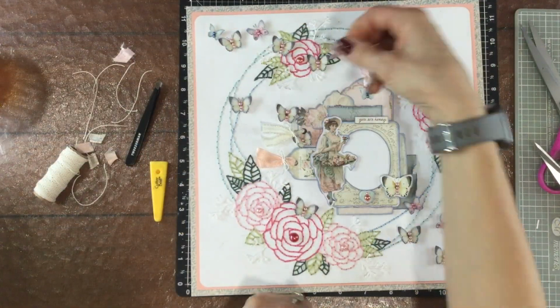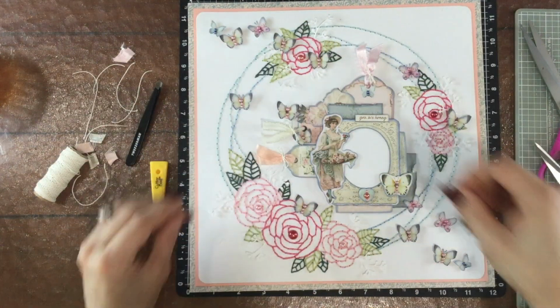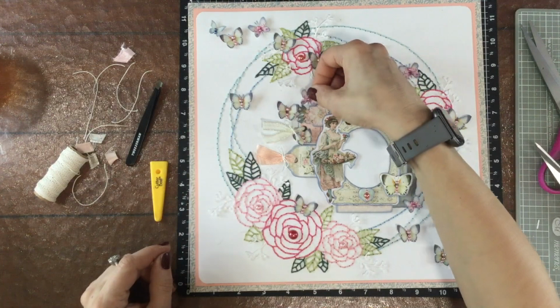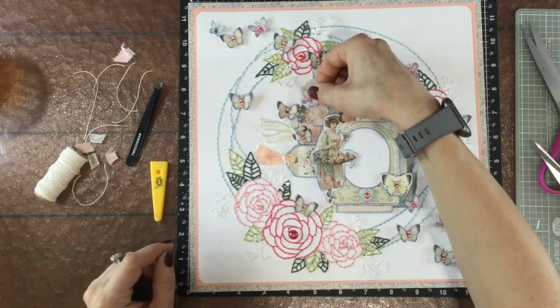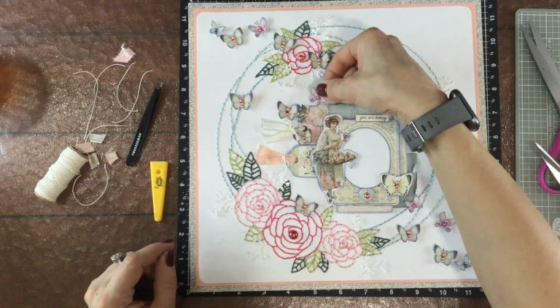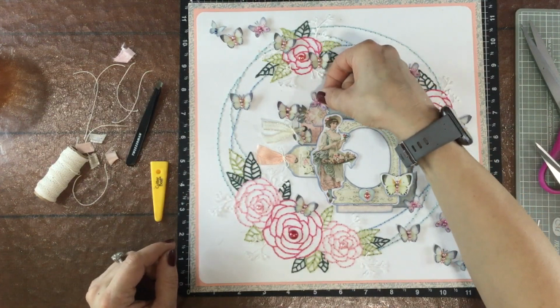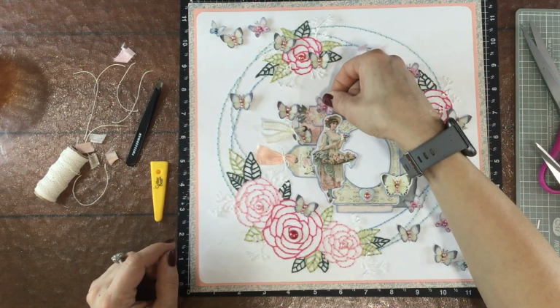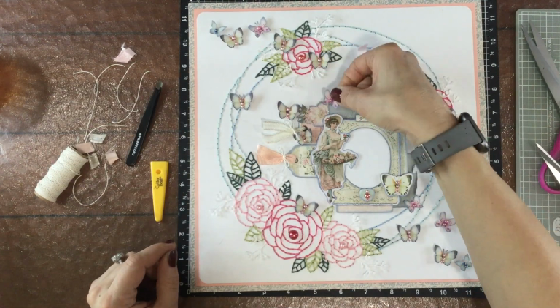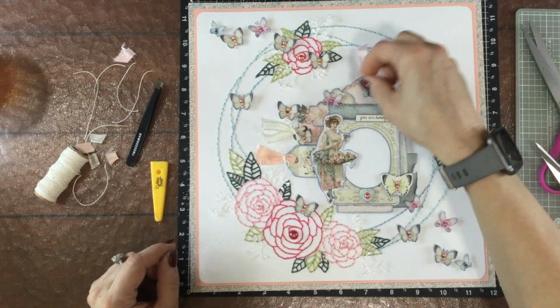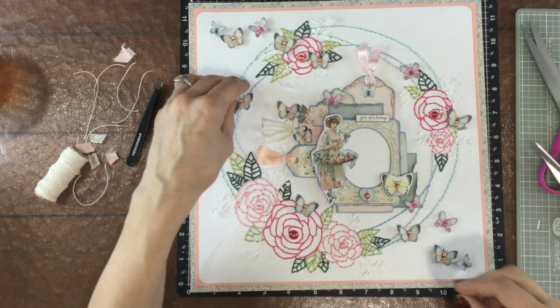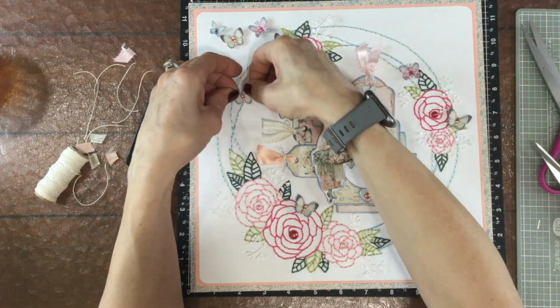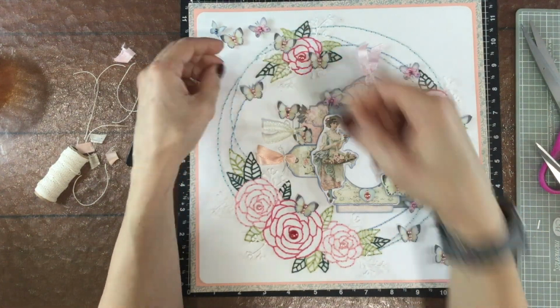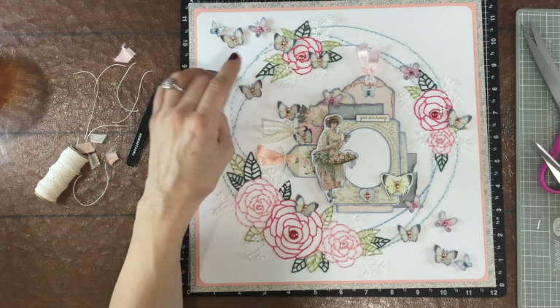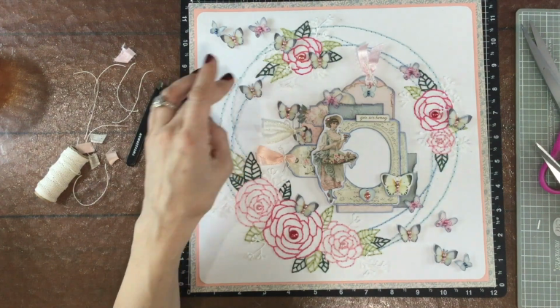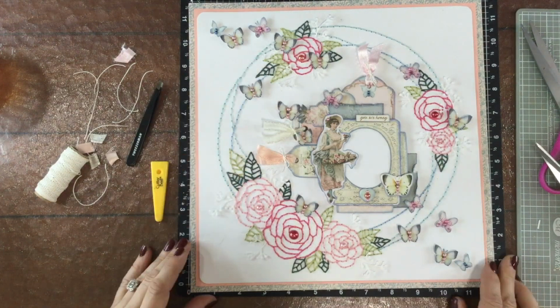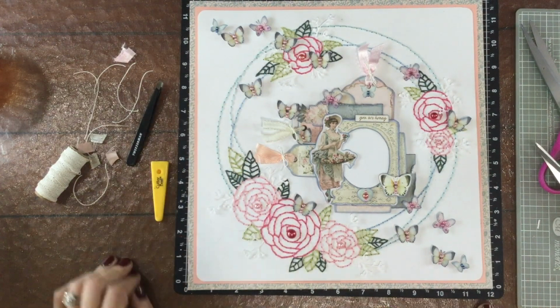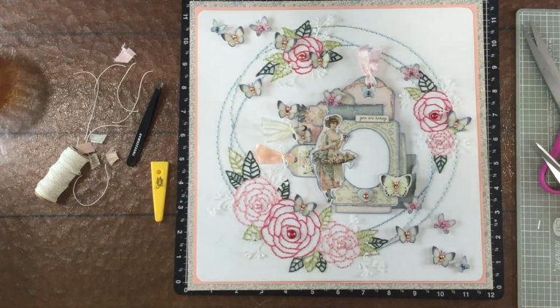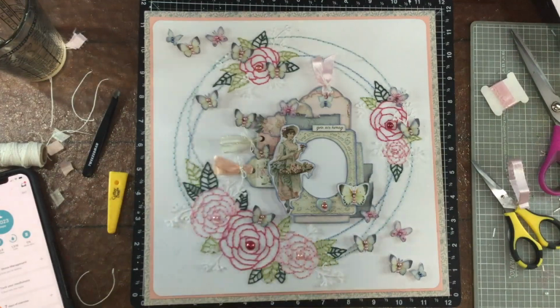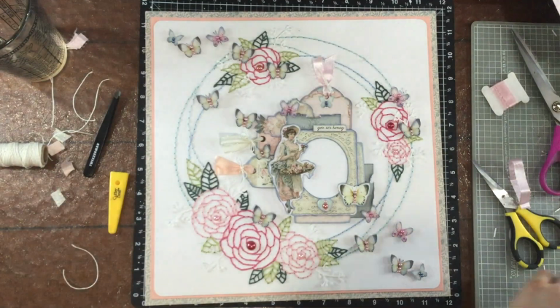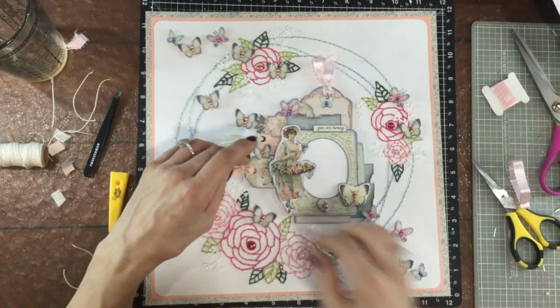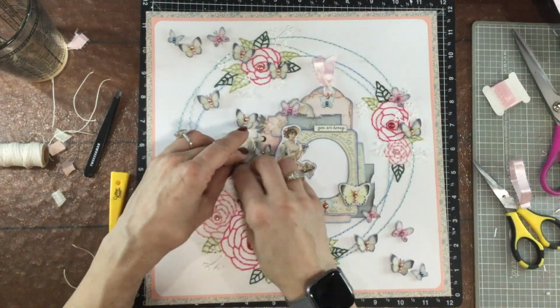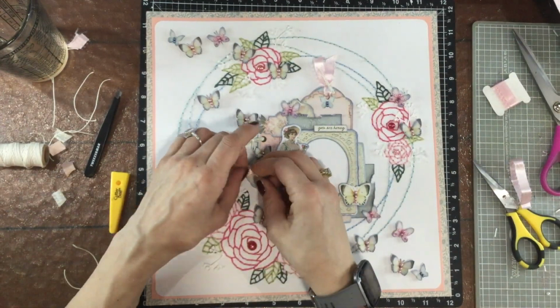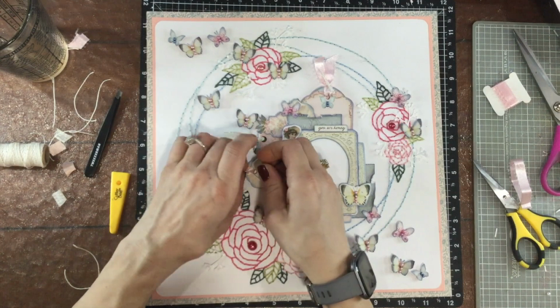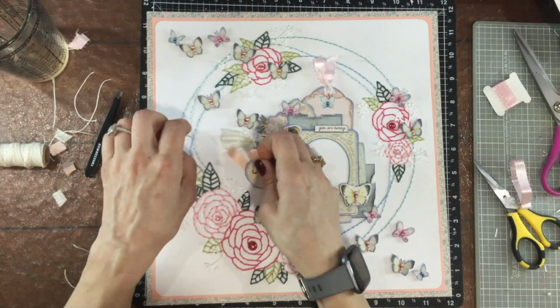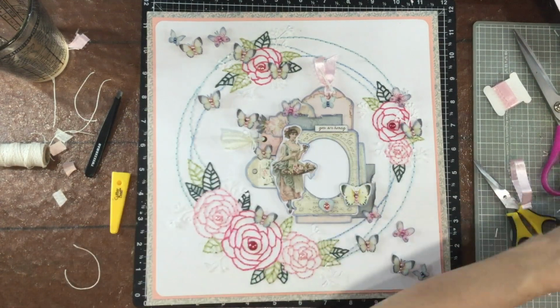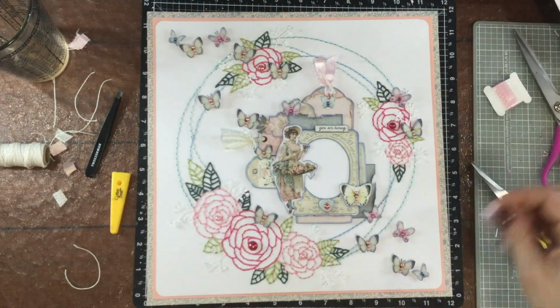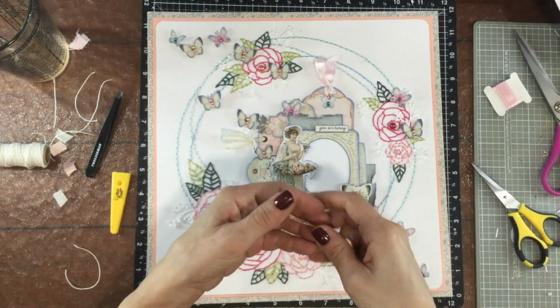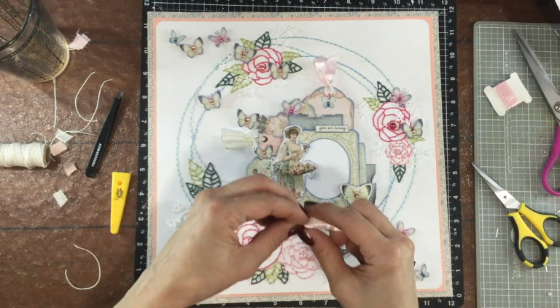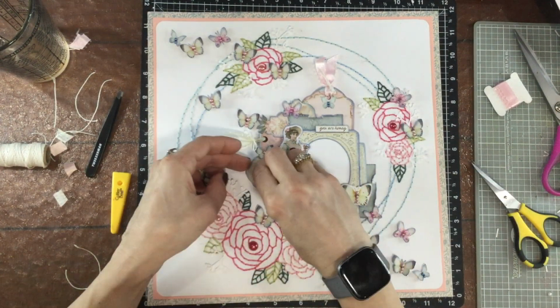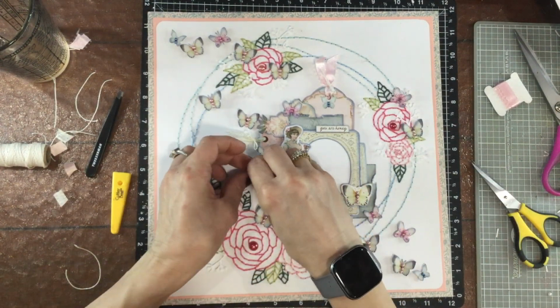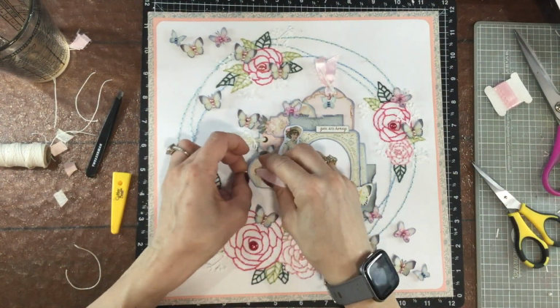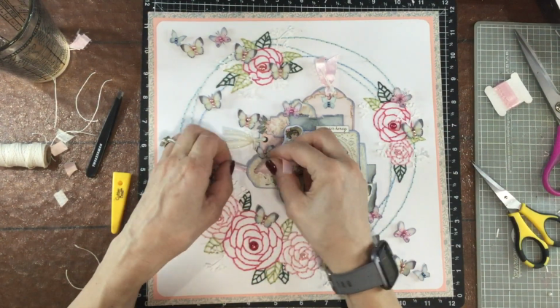Now I'm inking a piece of chipboard that says 'You Are Honey' and that's going to serve as my title, even though I still haven't decided what photo I'm going to use. Now I'm repositioning some of the butterflies — you can see that the diagonal from the upper left-hand corner to the lower right-hand corner is a little more clear in the way the butterflies are arranged.